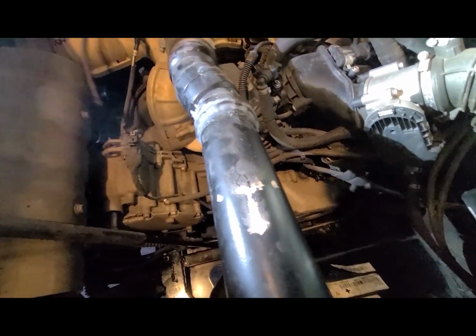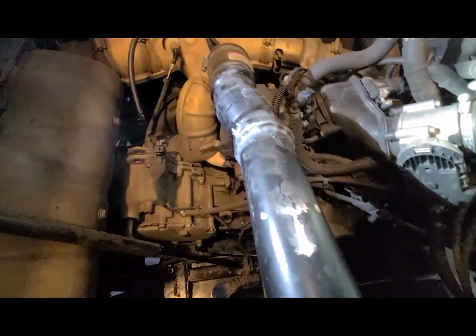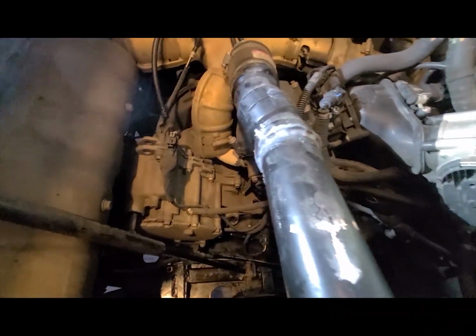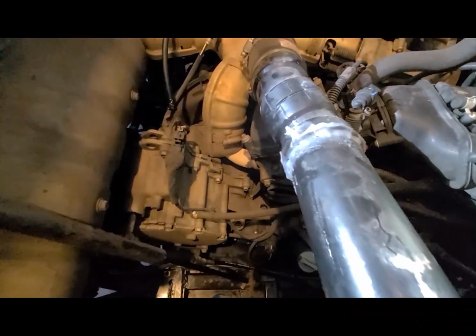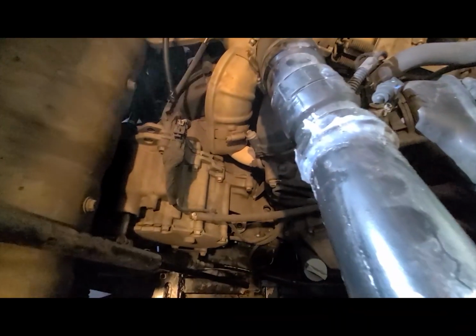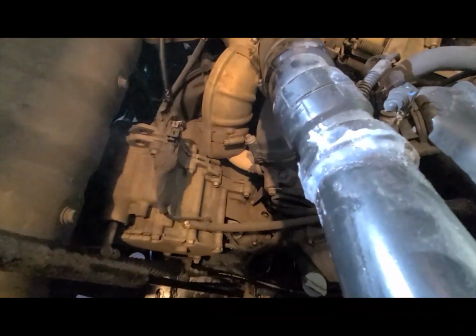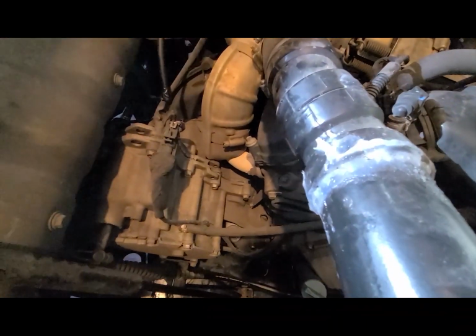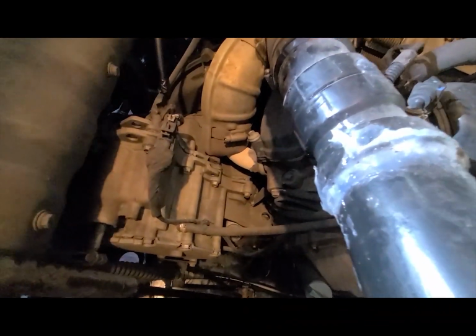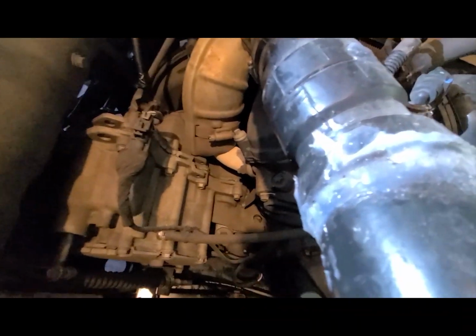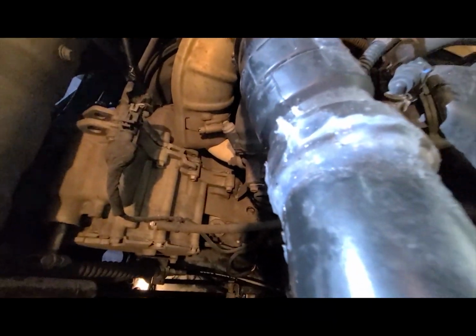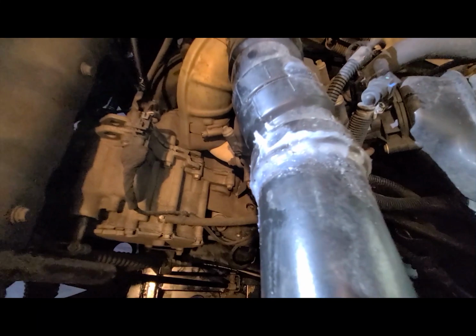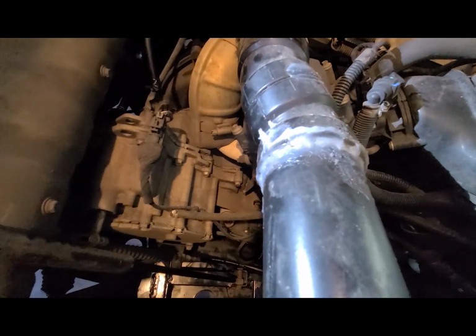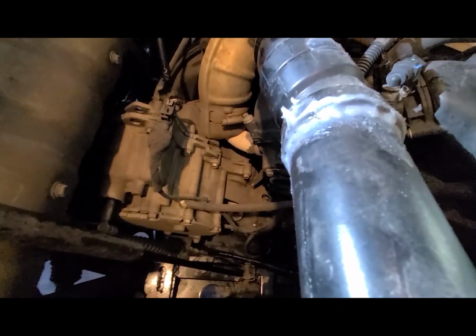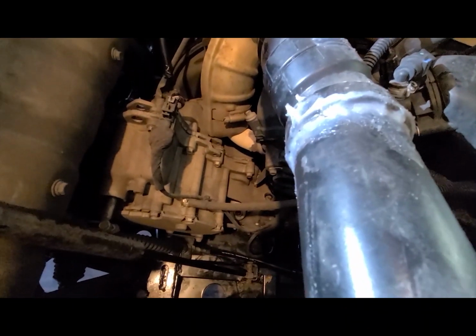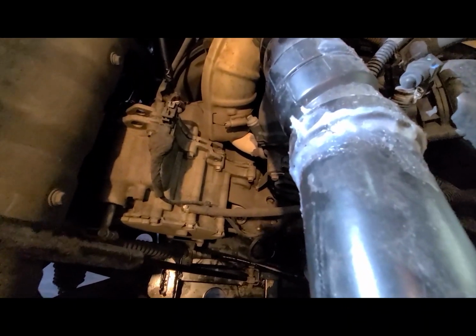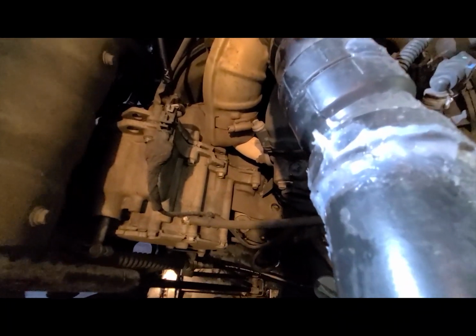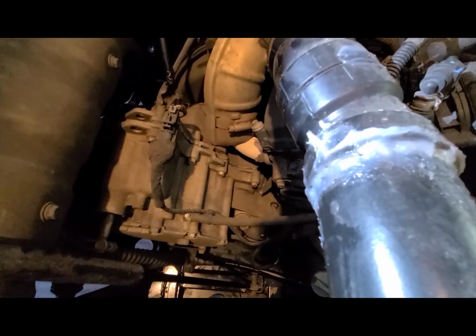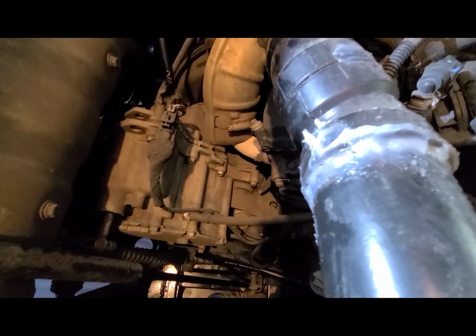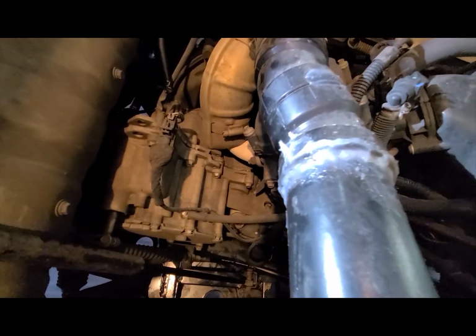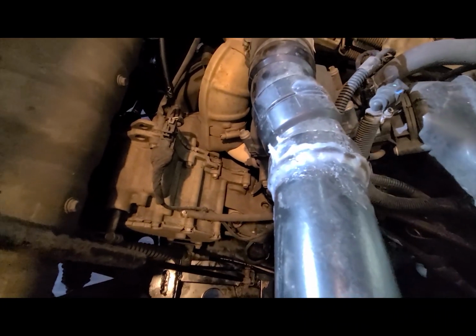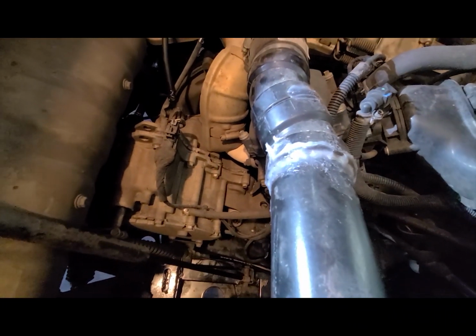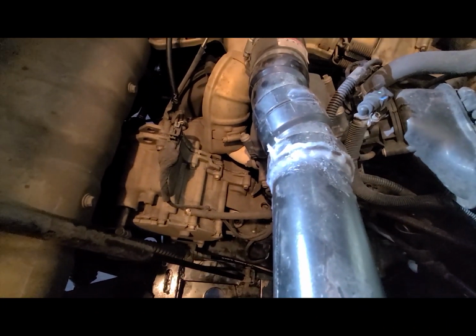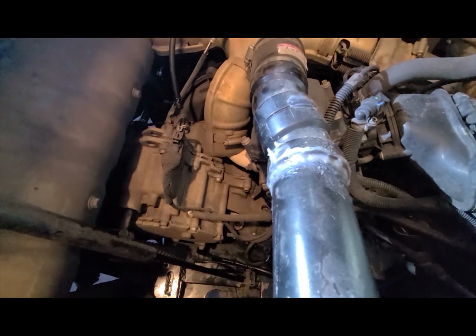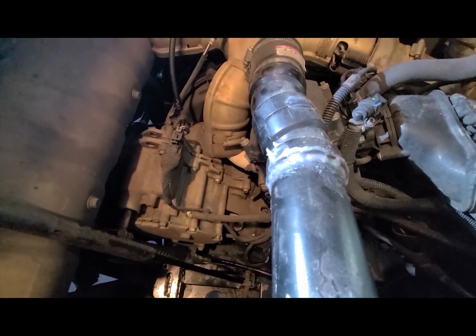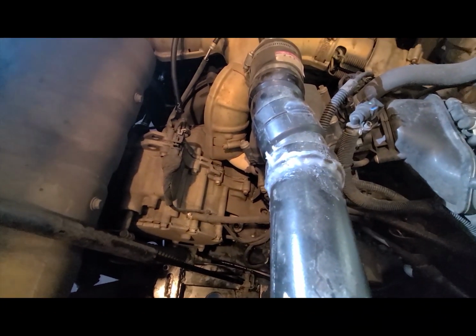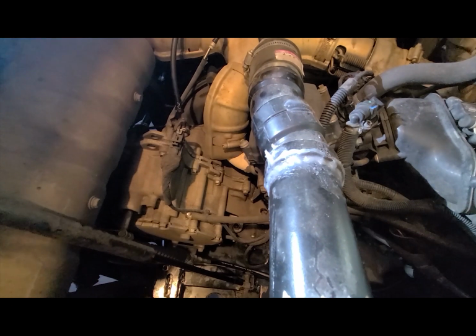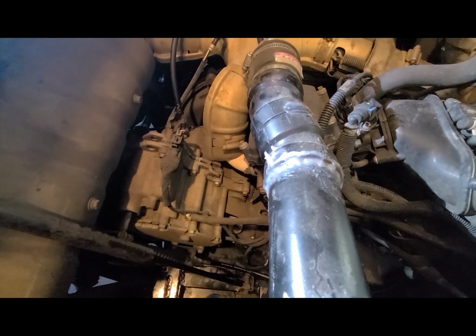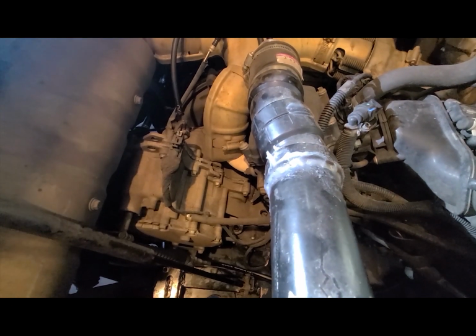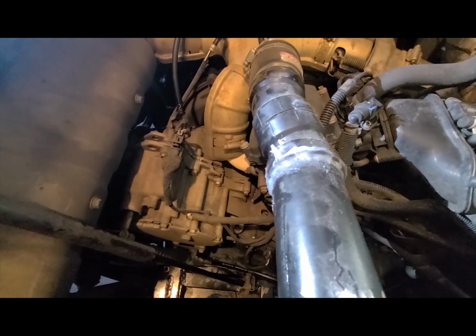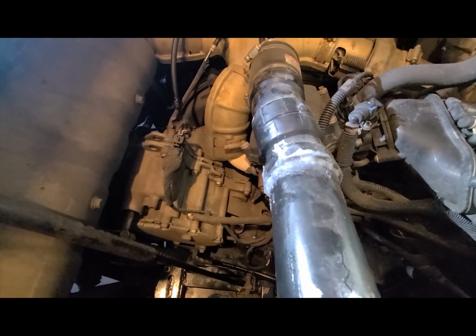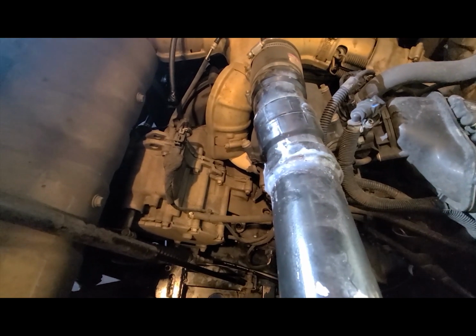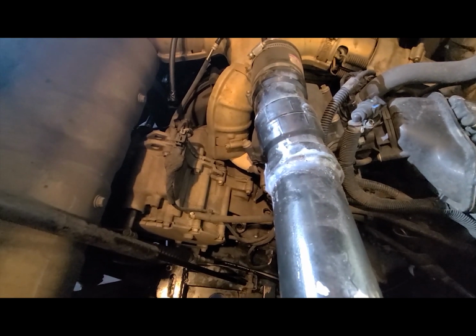Spoke too soon — we do have a small leak here. I'll have to scrape that silicone off and redo it with RTV like I'm supposed to.